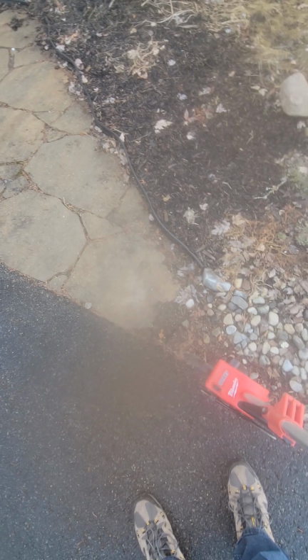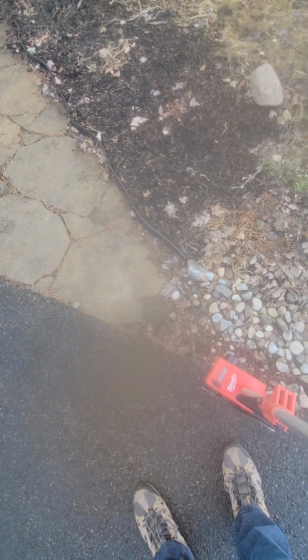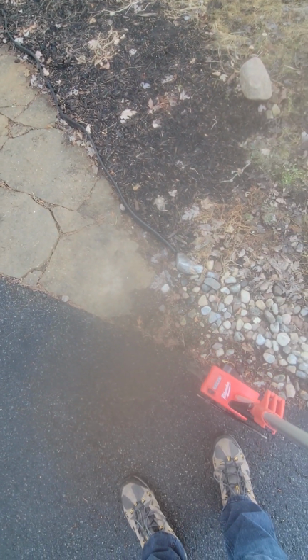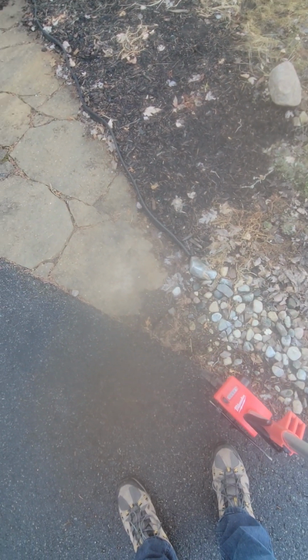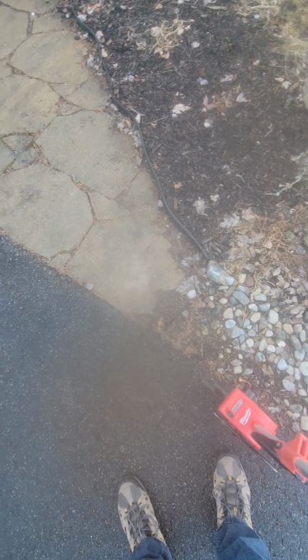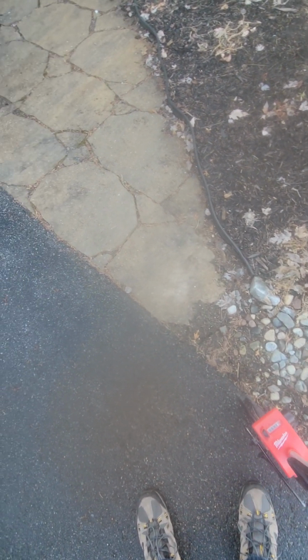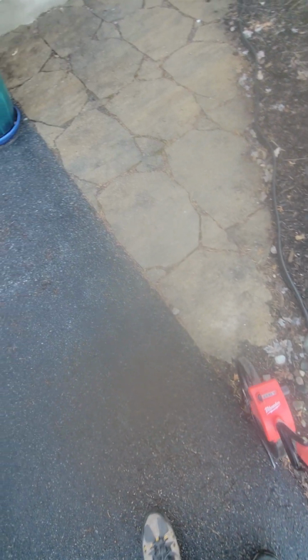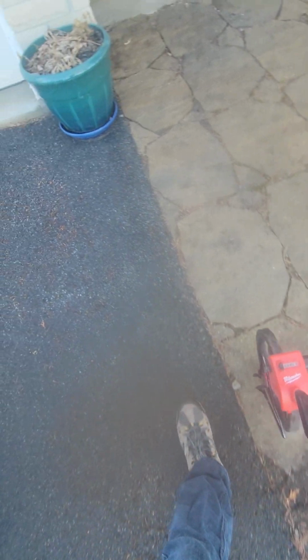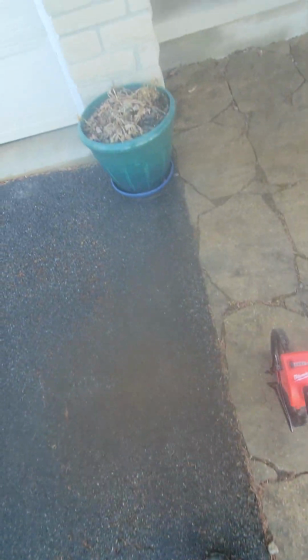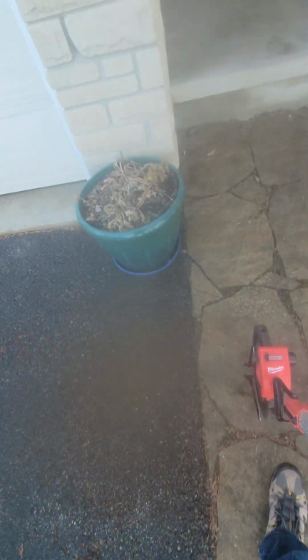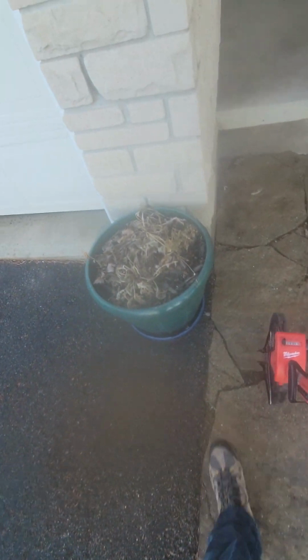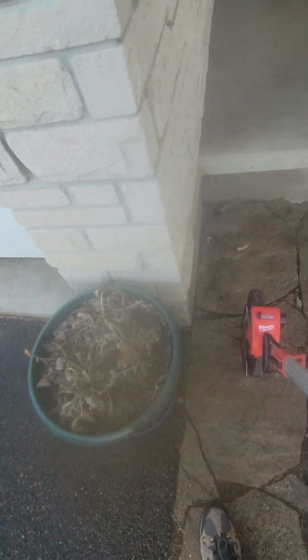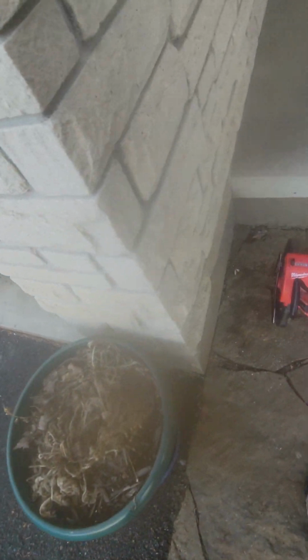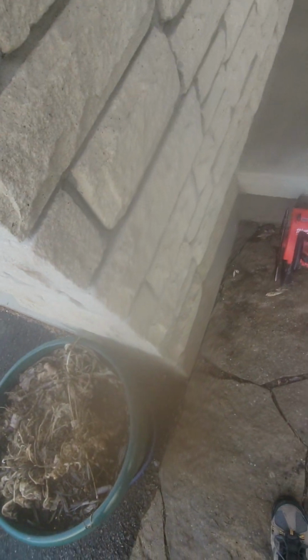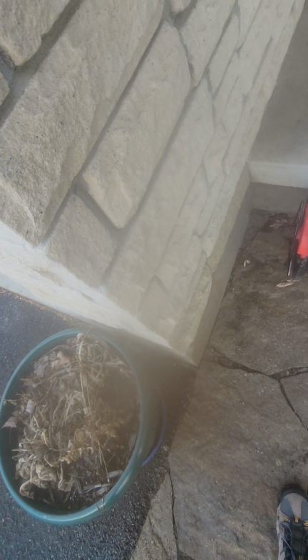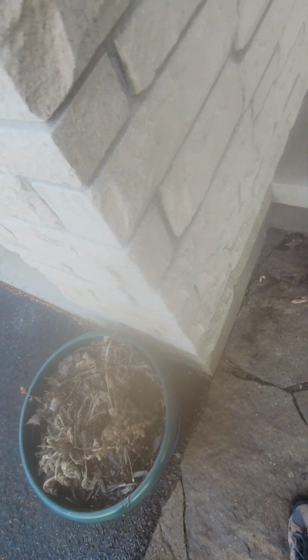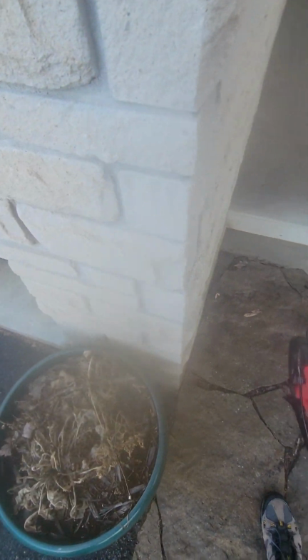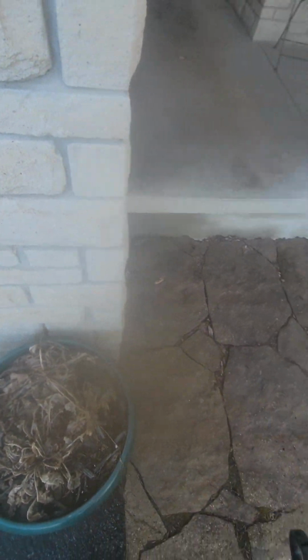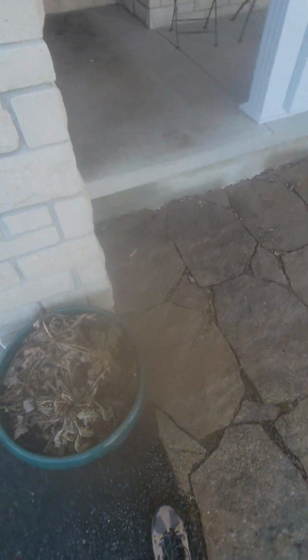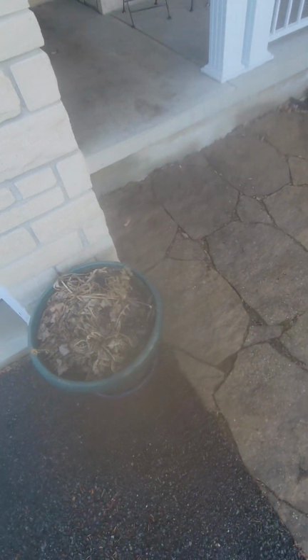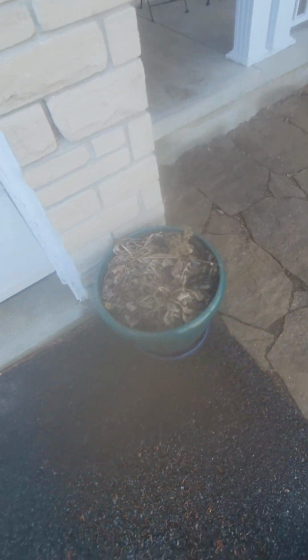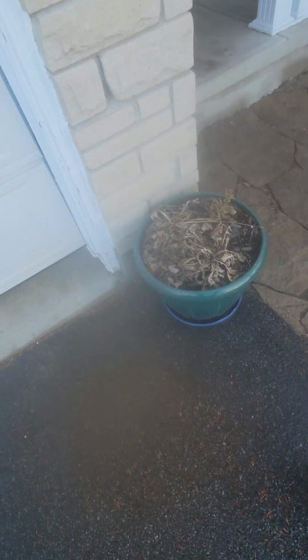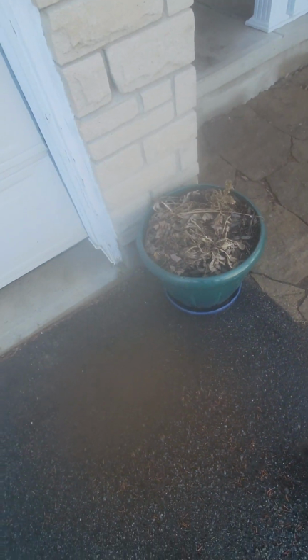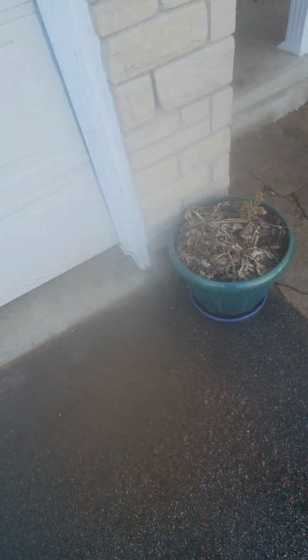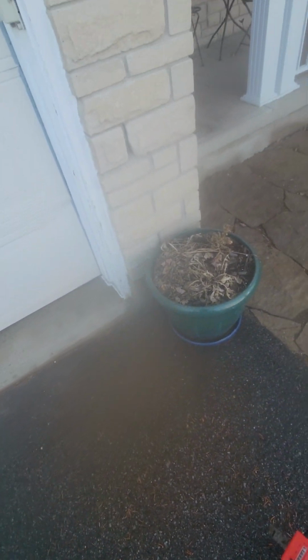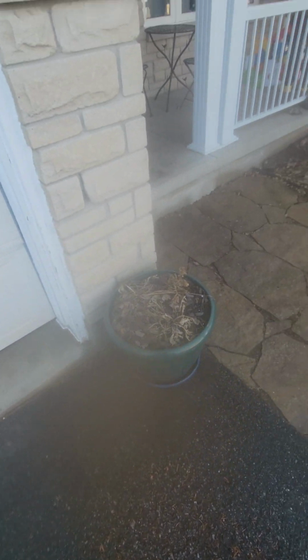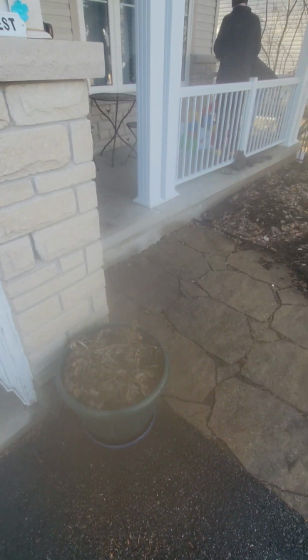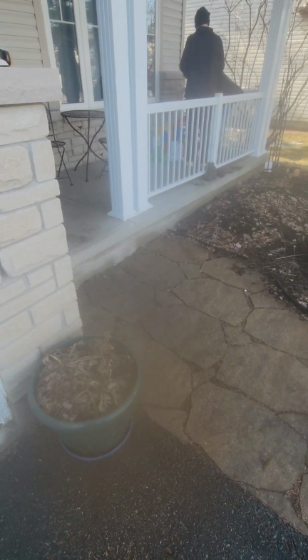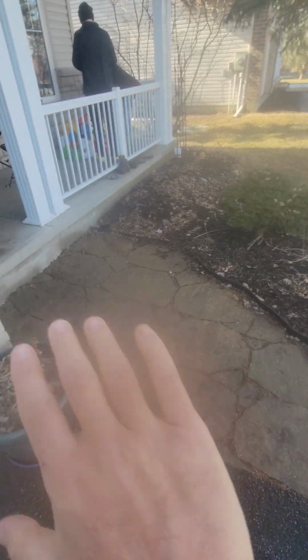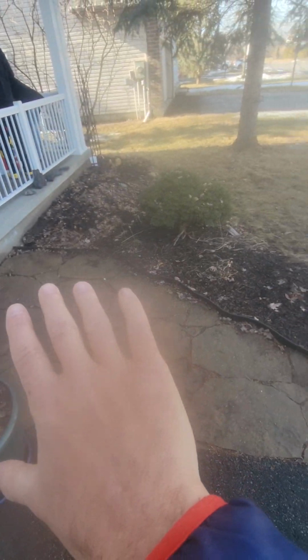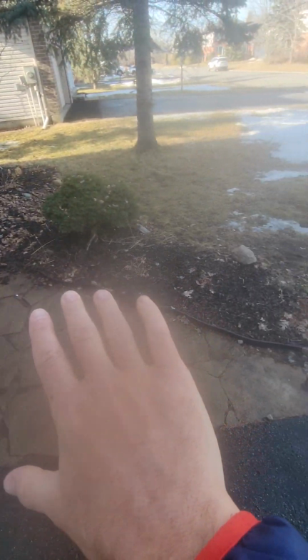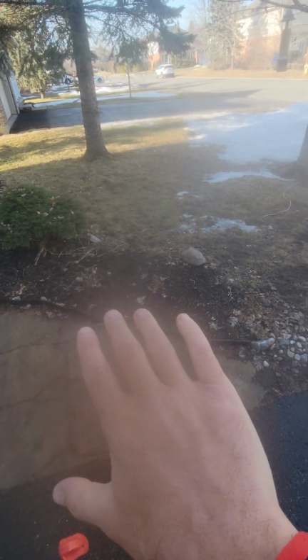The walkway right now is 12 feet in length. I'm just giving you that because if we're going to put in a new step, then a new walkway.